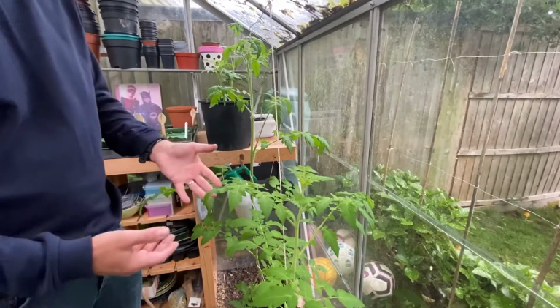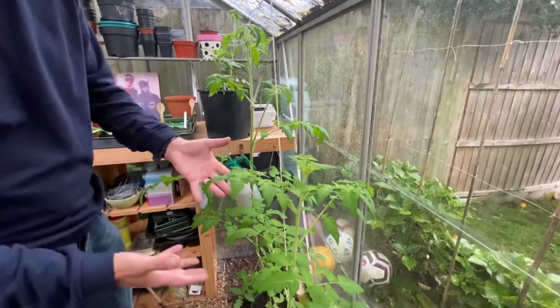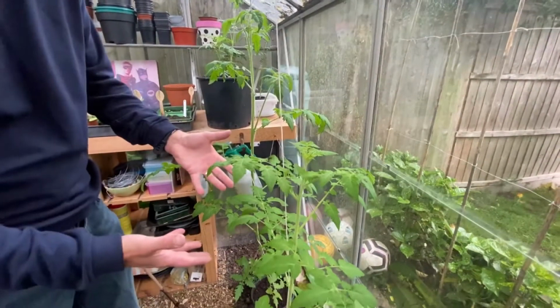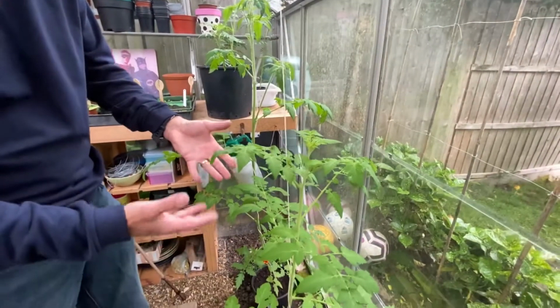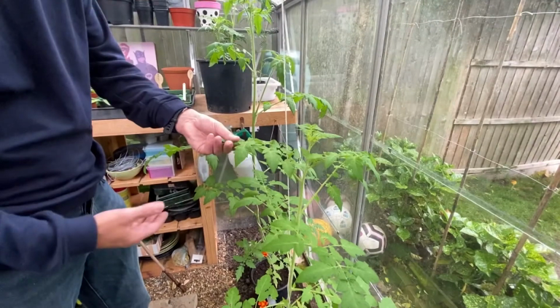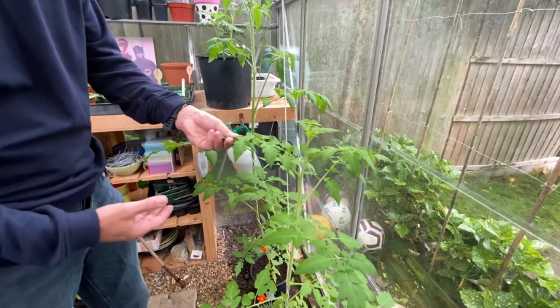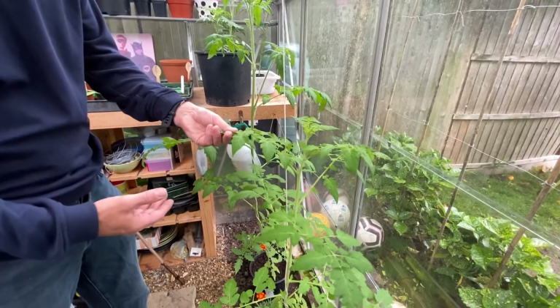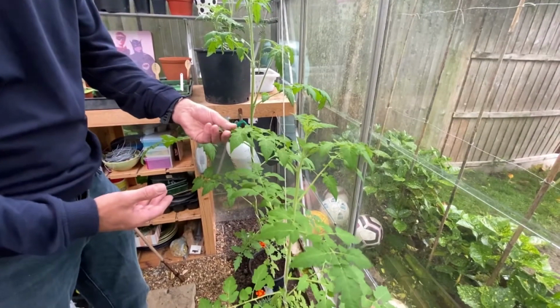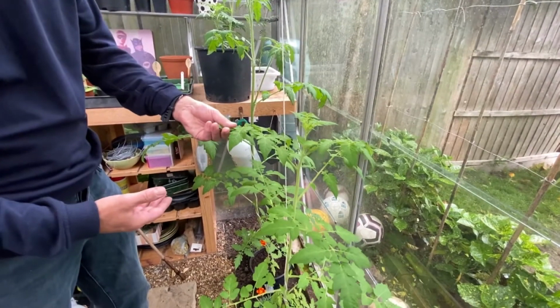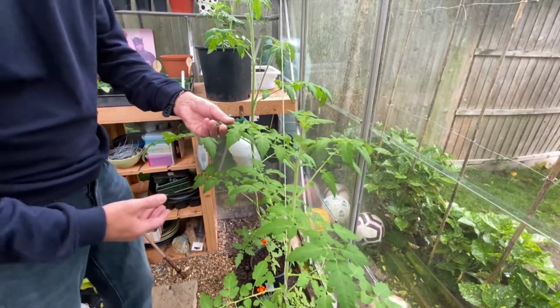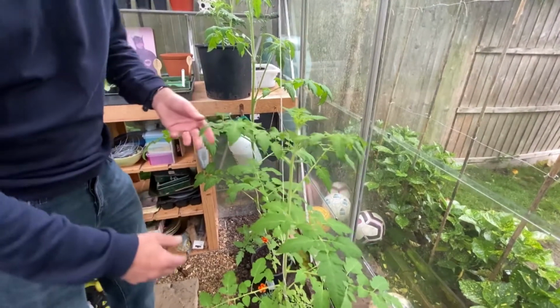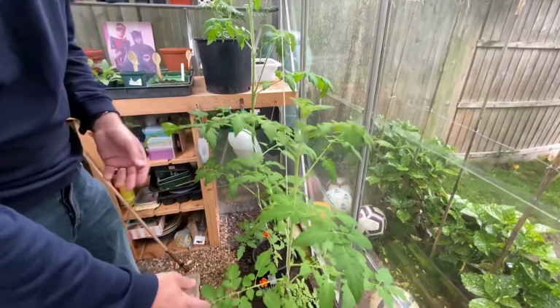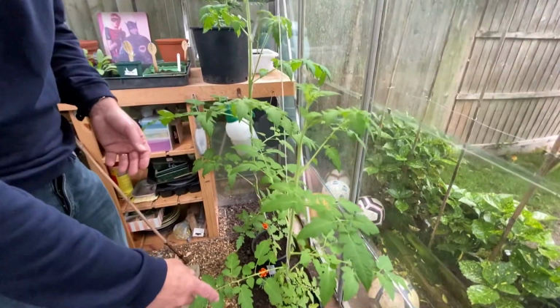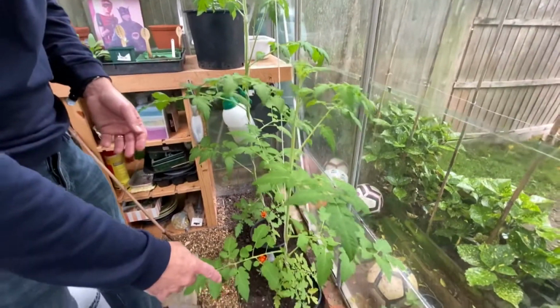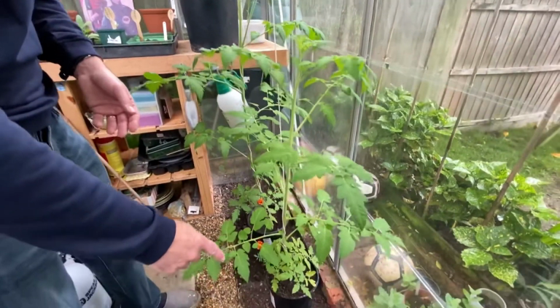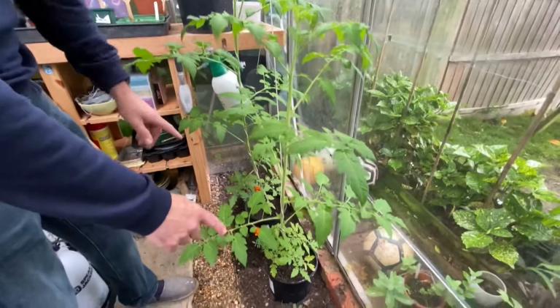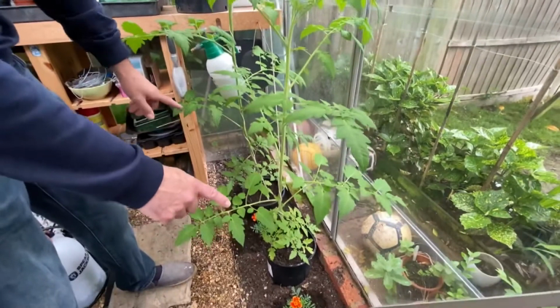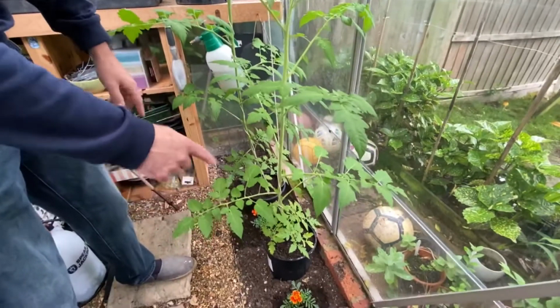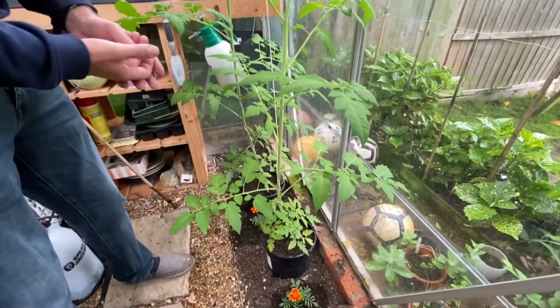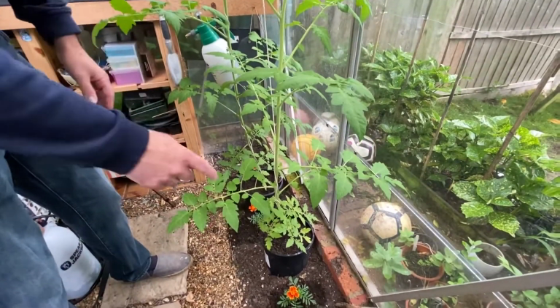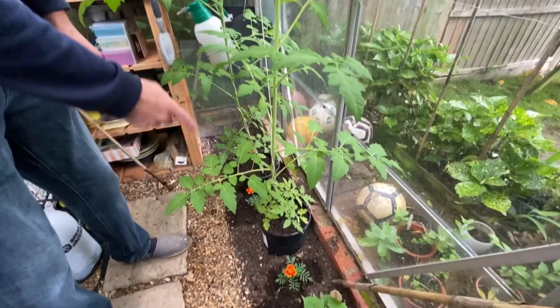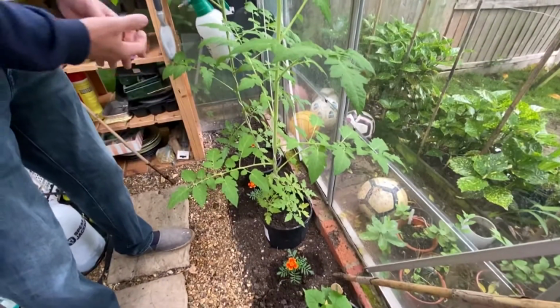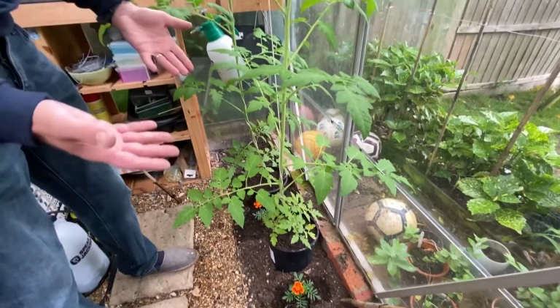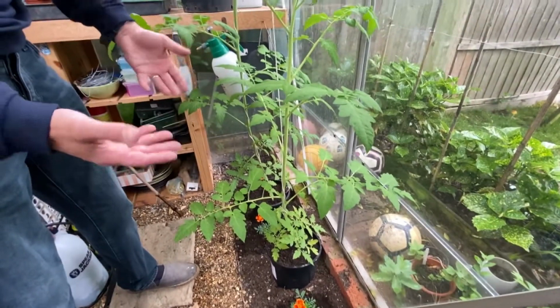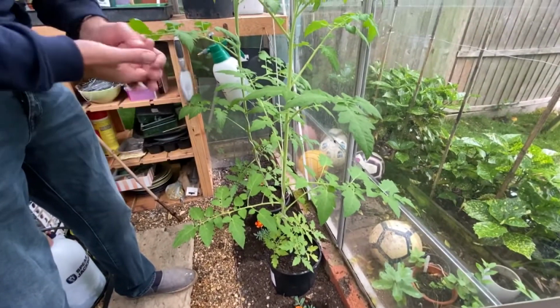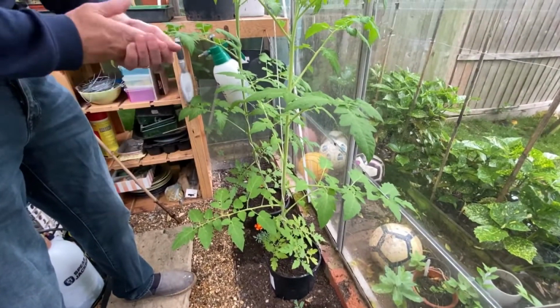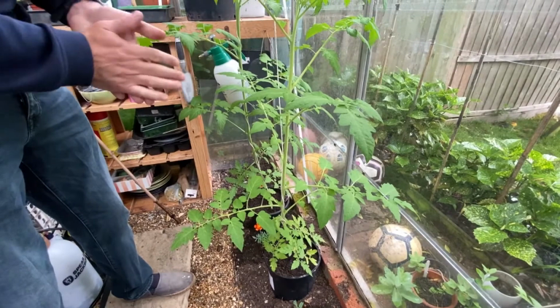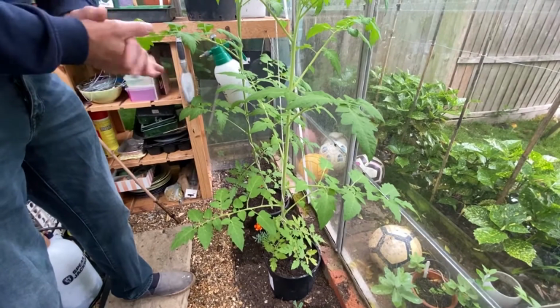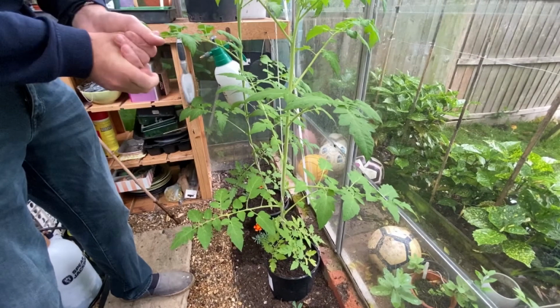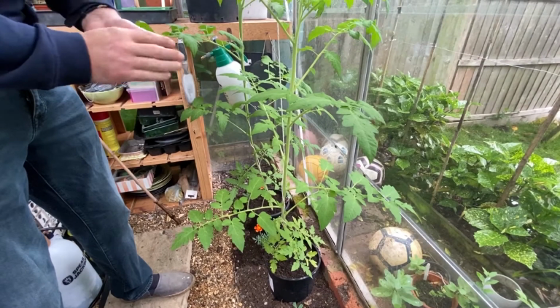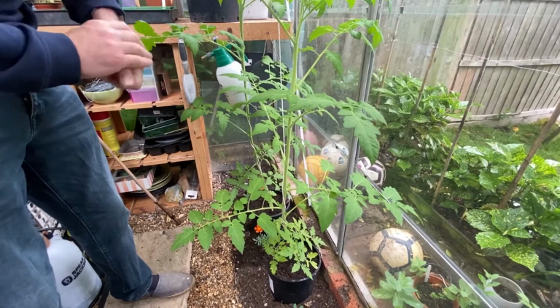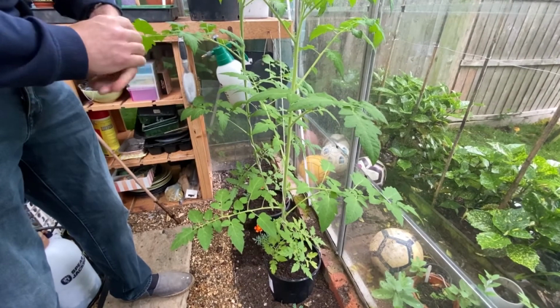So this tomato plant, as you can tell, is looking rather healthy. I think it's an old myth if I'll be honest with you, but I've got some marigolds growing around the pot. It looks decorative and also apparently can prevent snails and slugs.